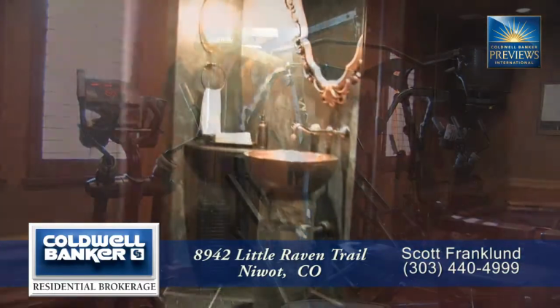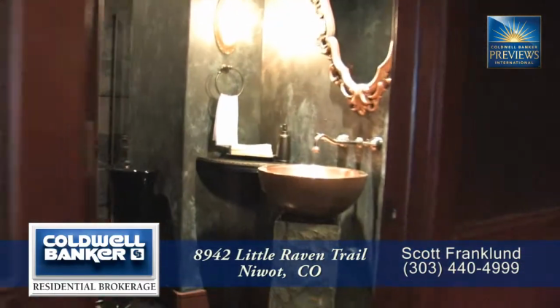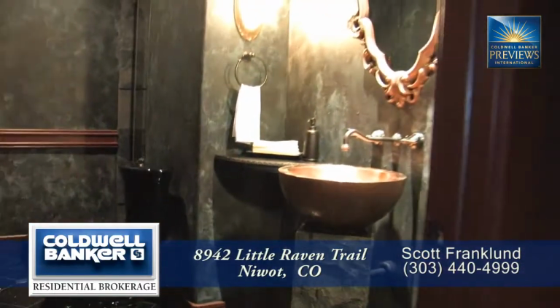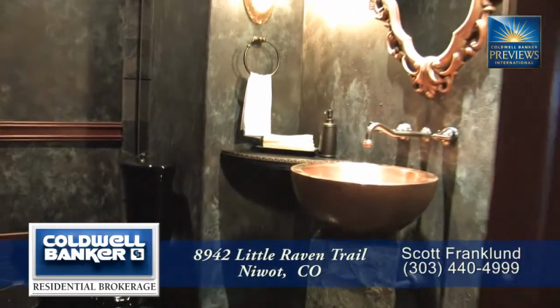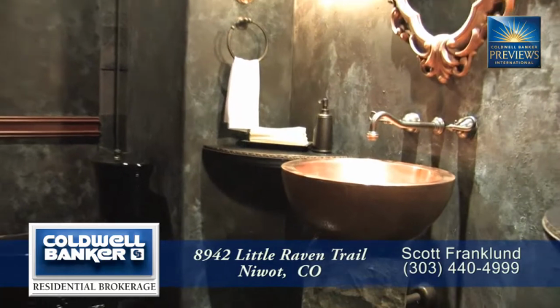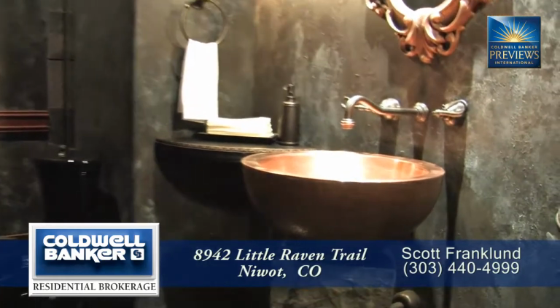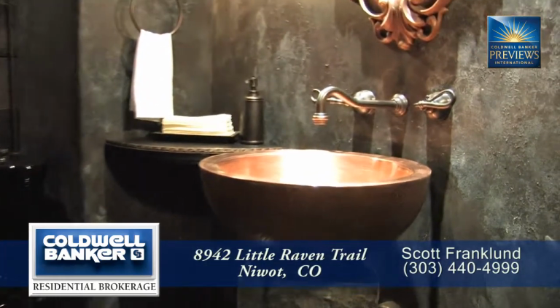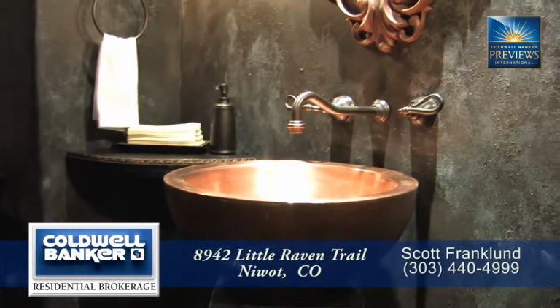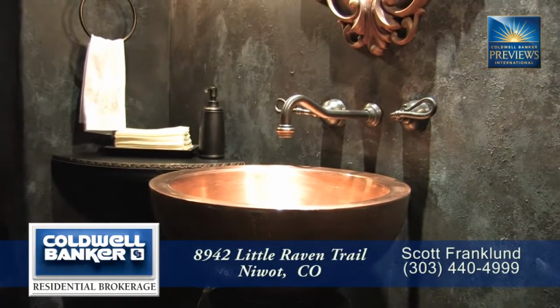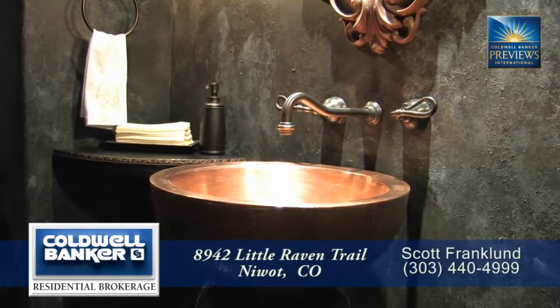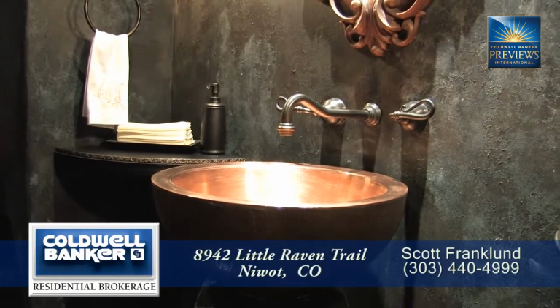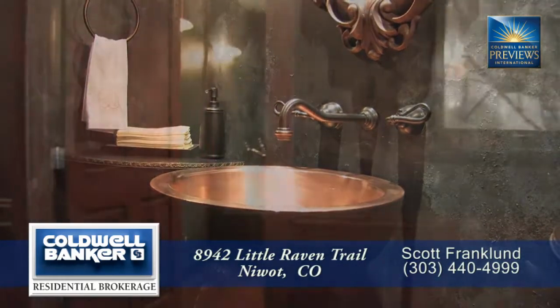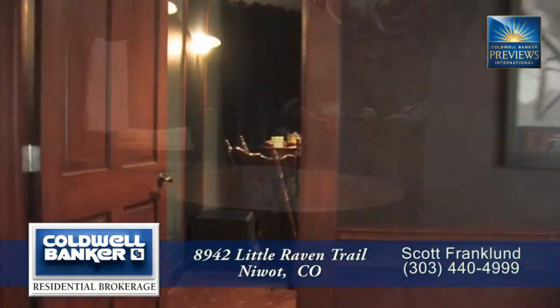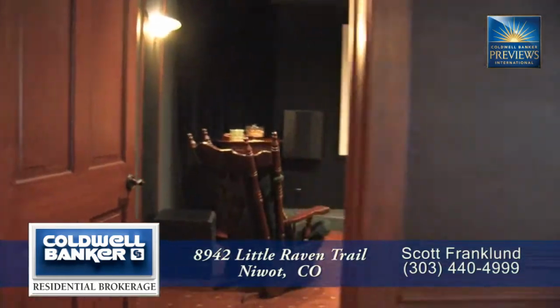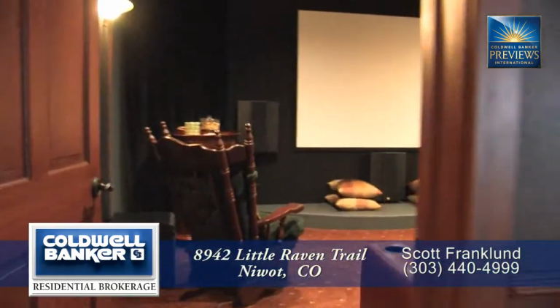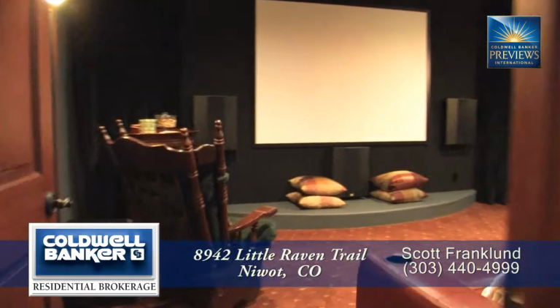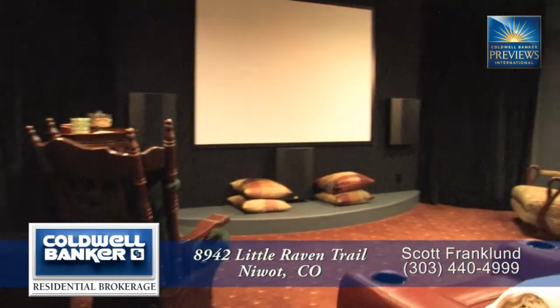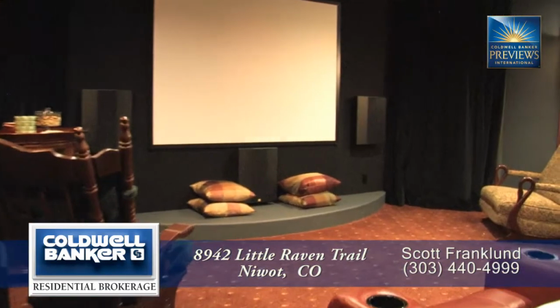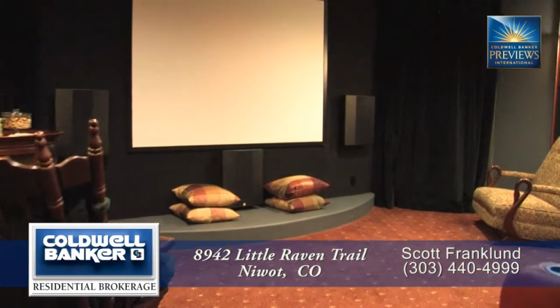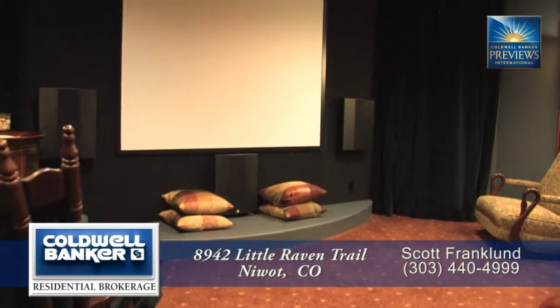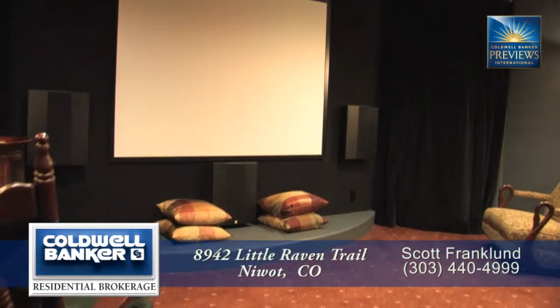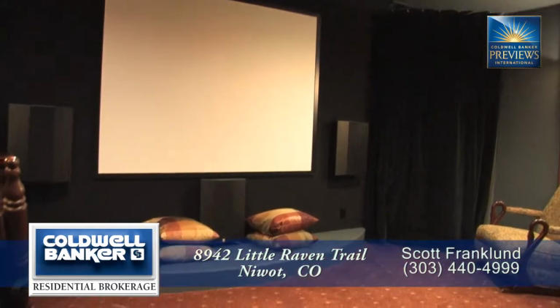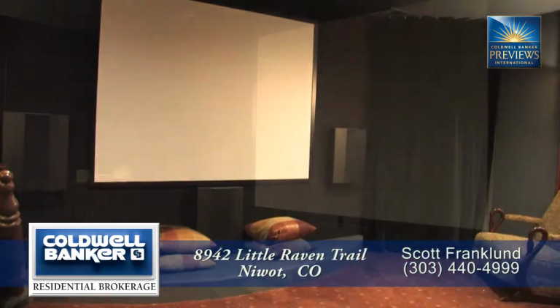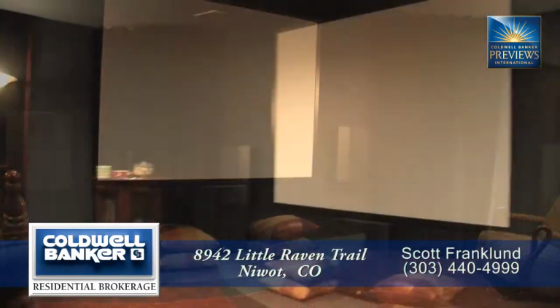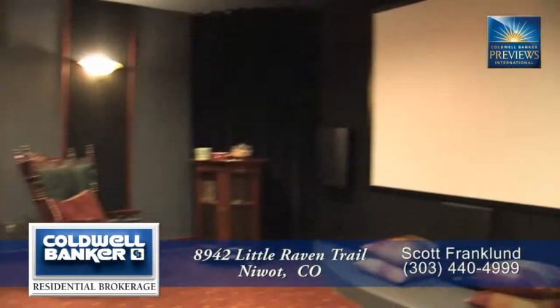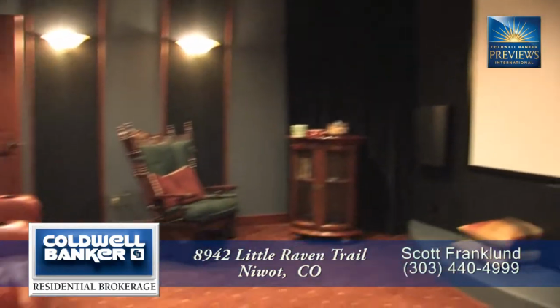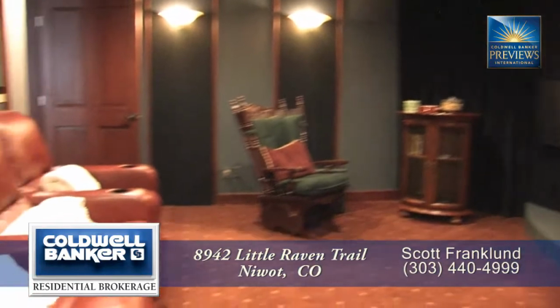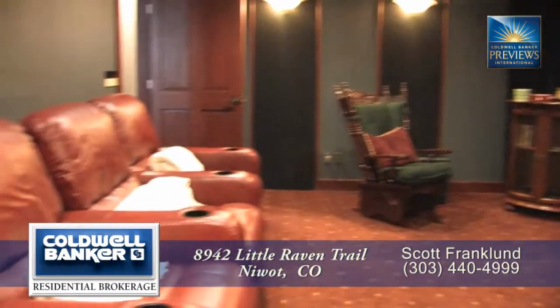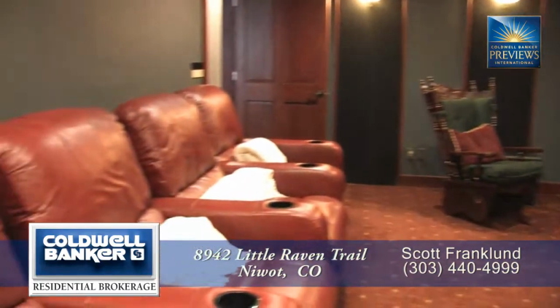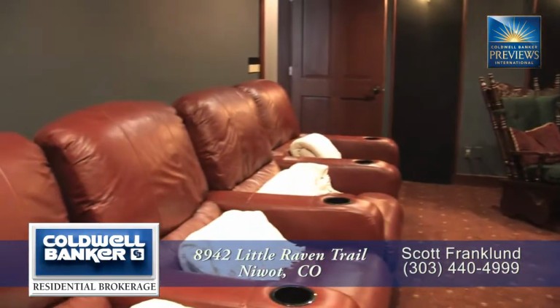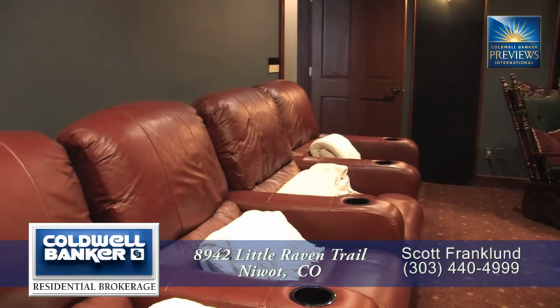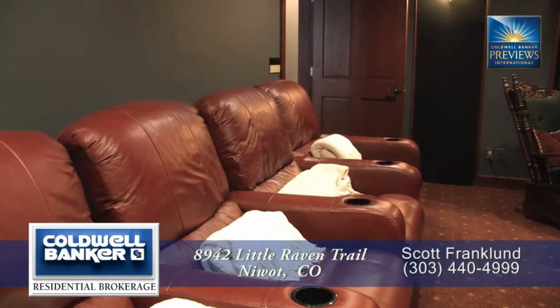Check out this amazing three-quarter bath that's been furnished with a custom copper vessel sink. Movie nights are just more special in your home theater with an eight-foot screen, overhead projector, and built-in surround sound speaker system.